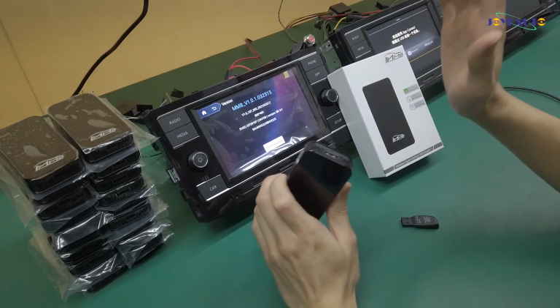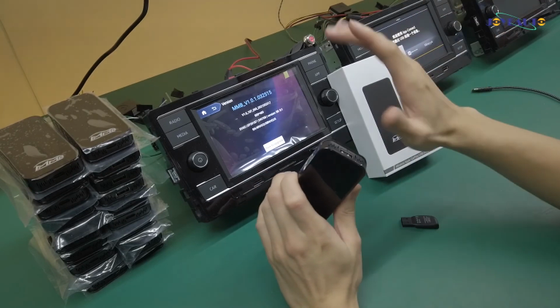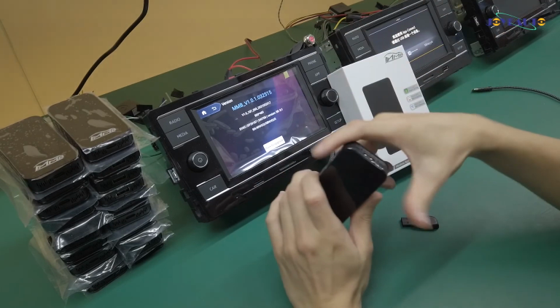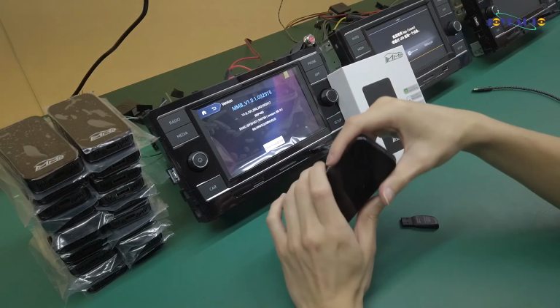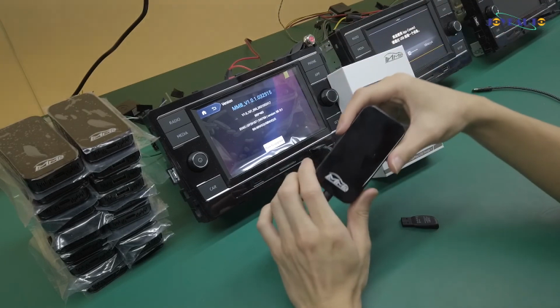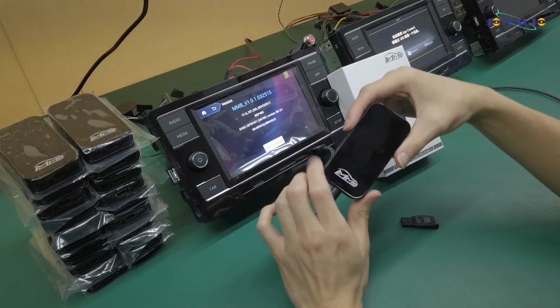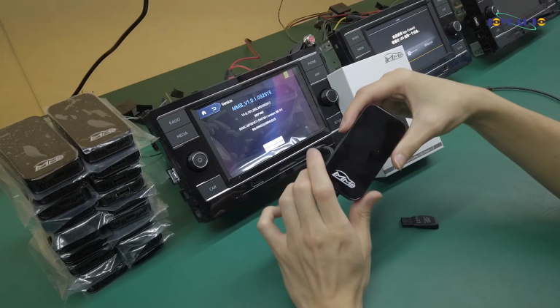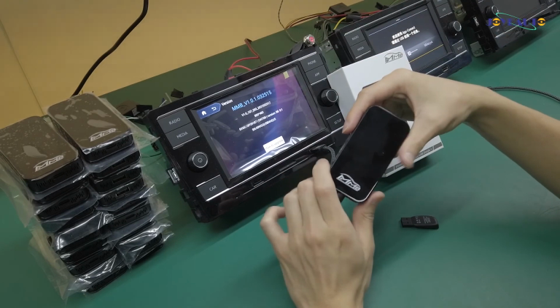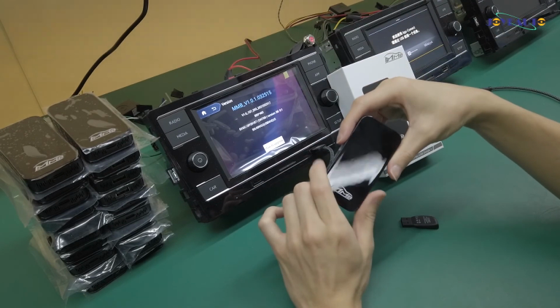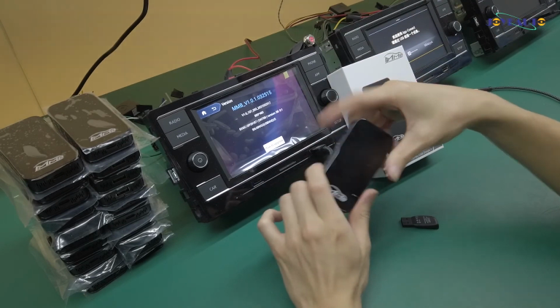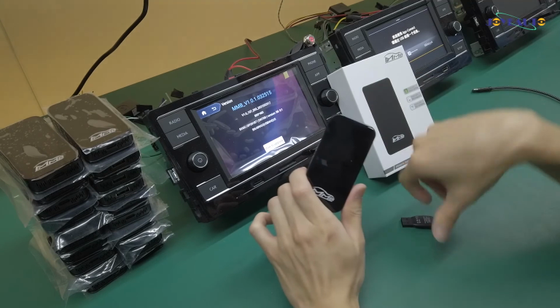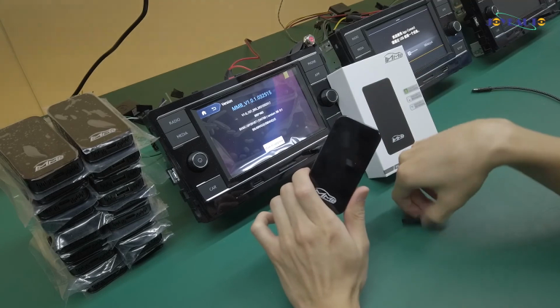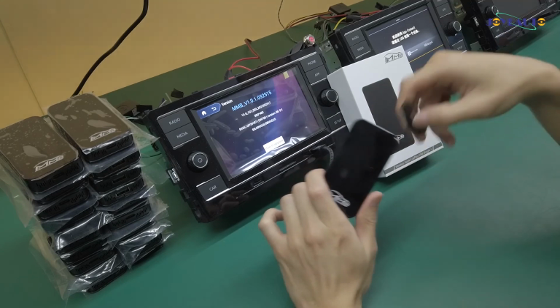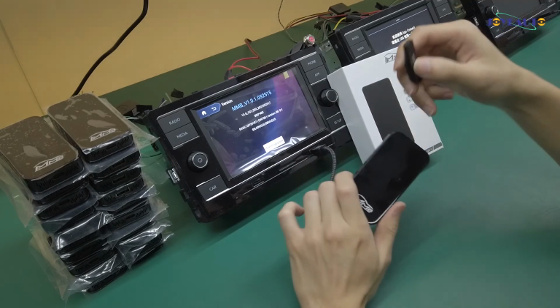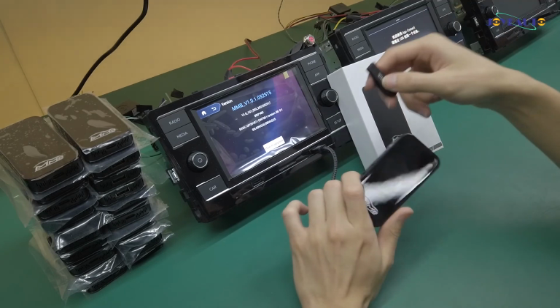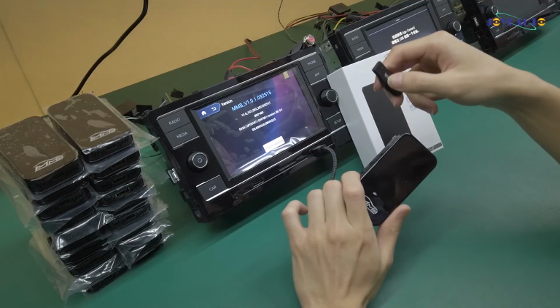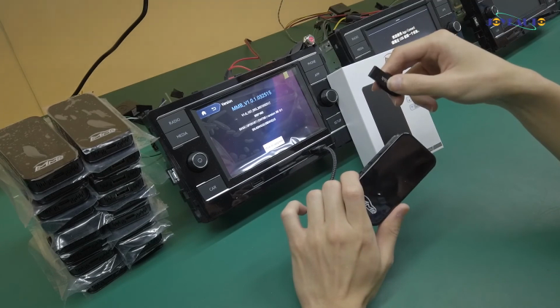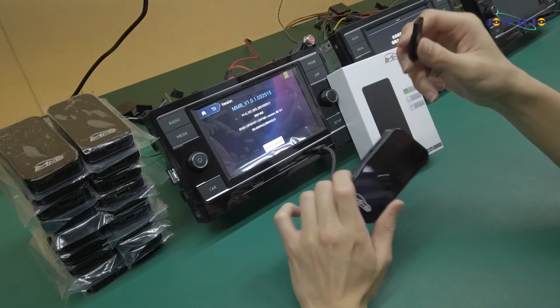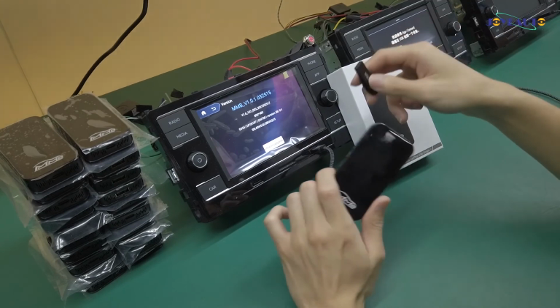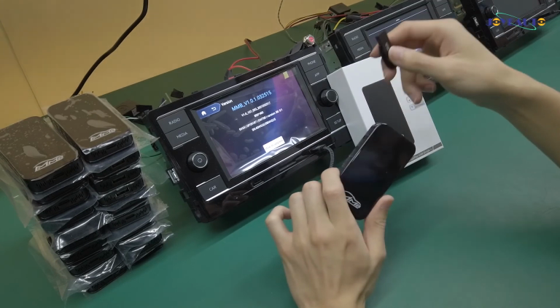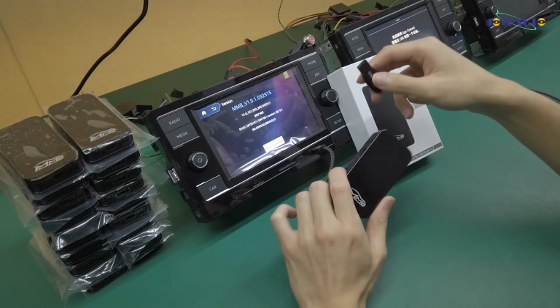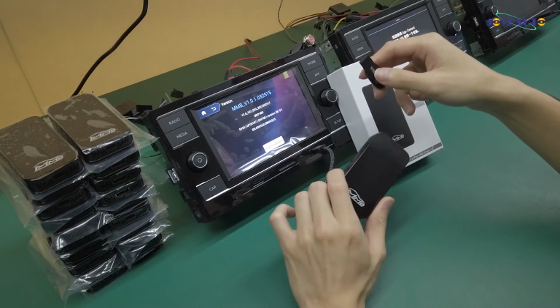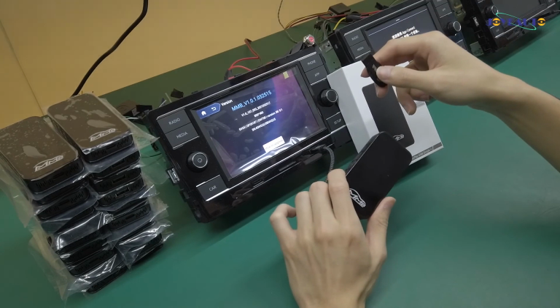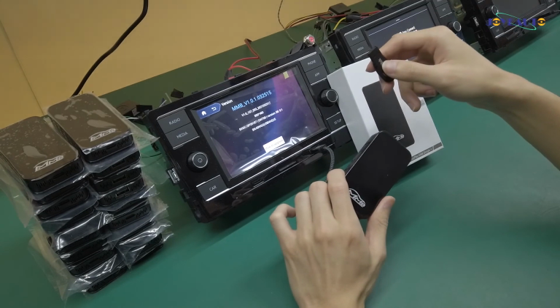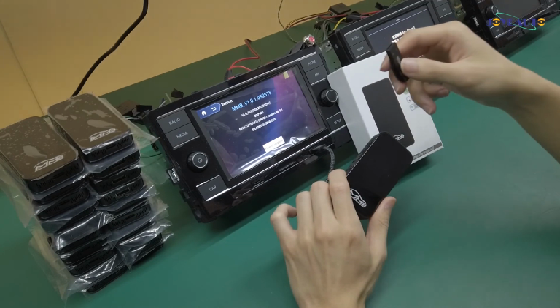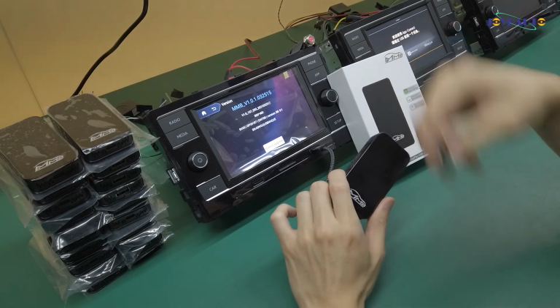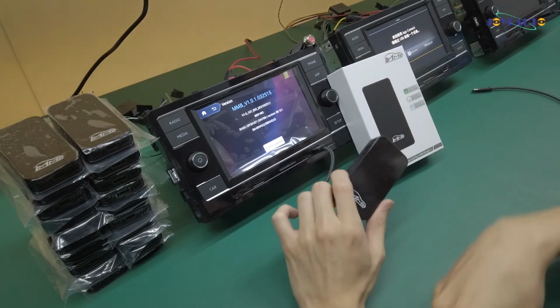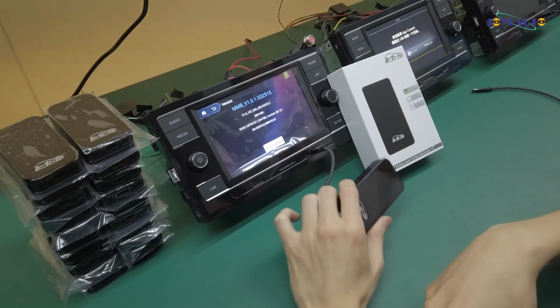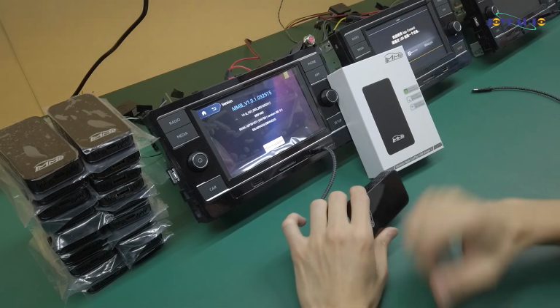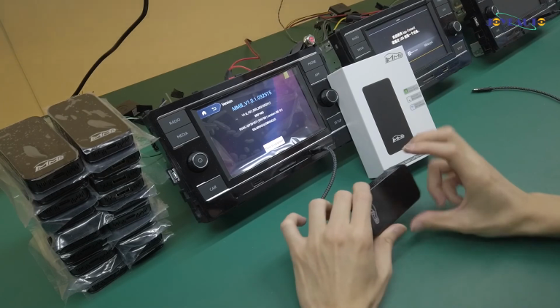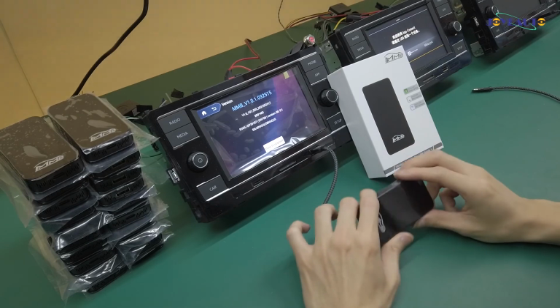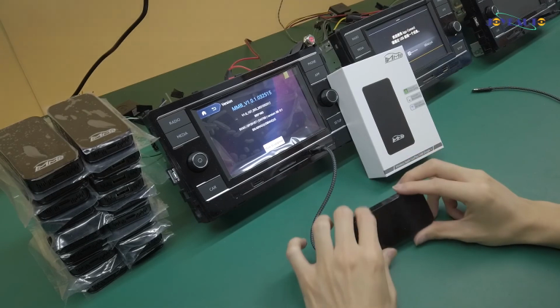The most important point is to not unplug the product or the USB thumb drive when it is still updating. Thank you.